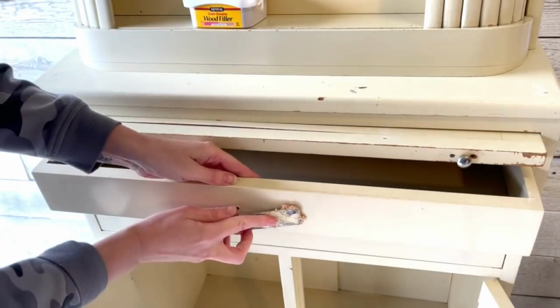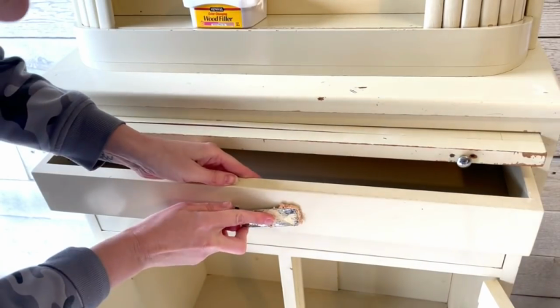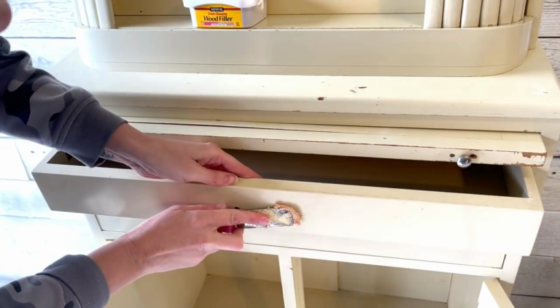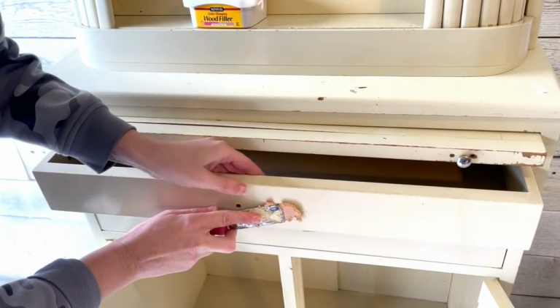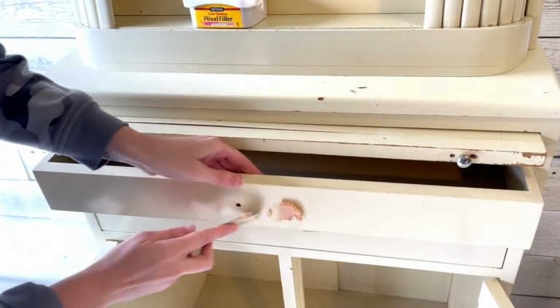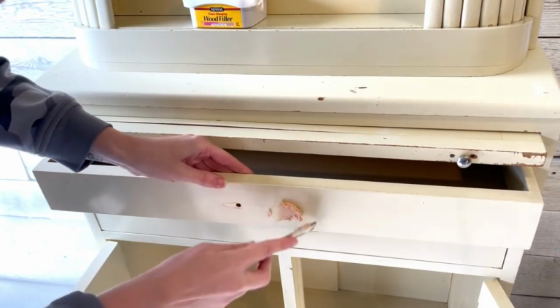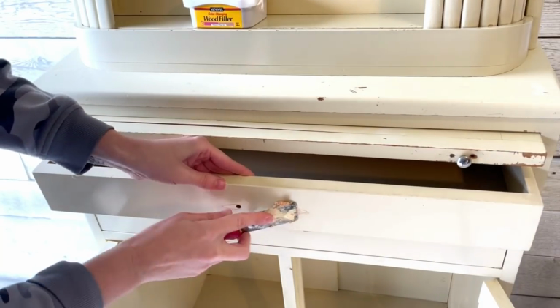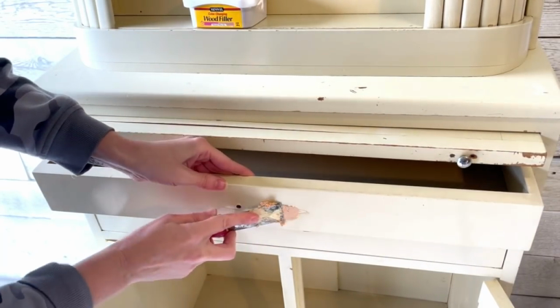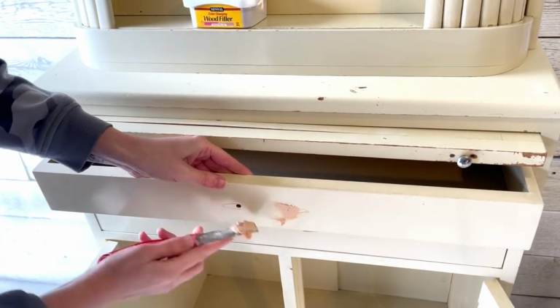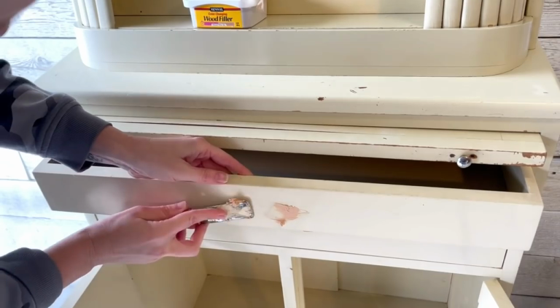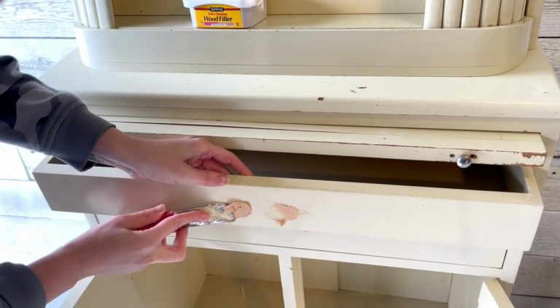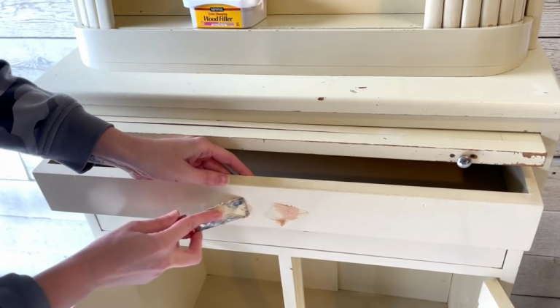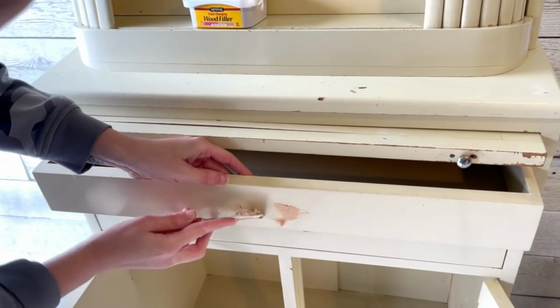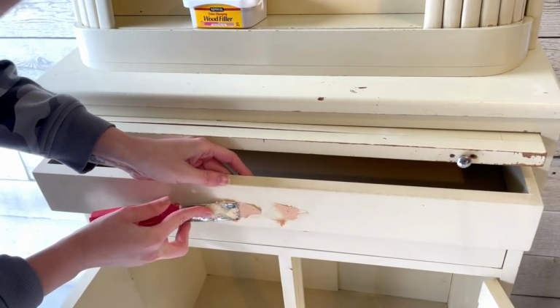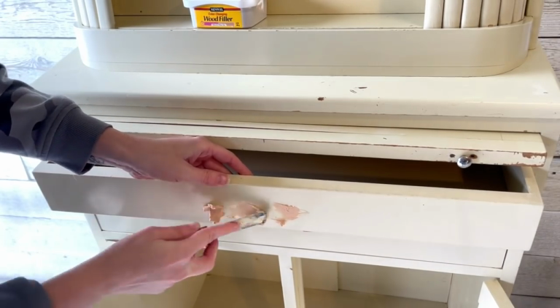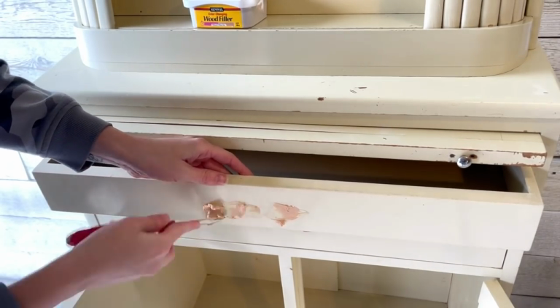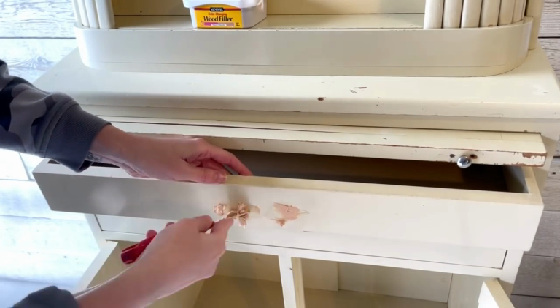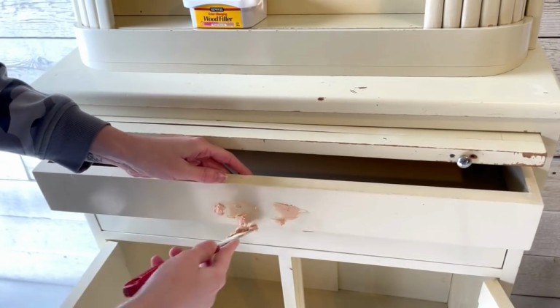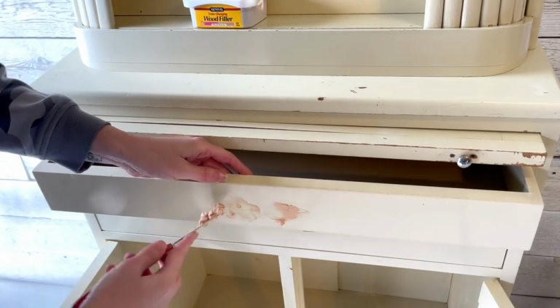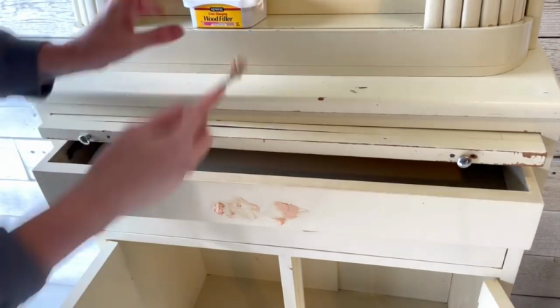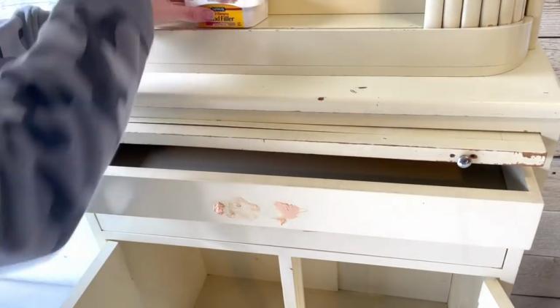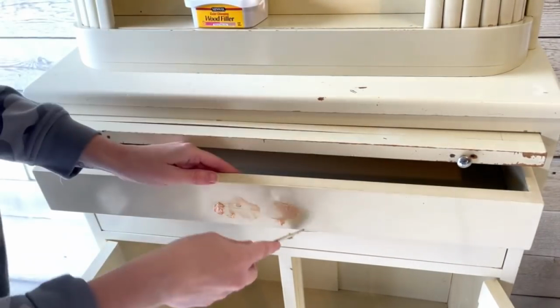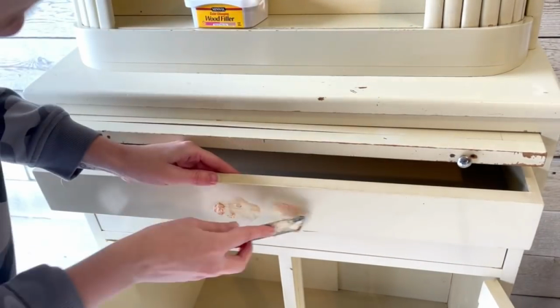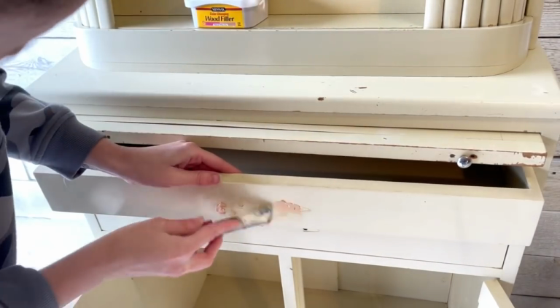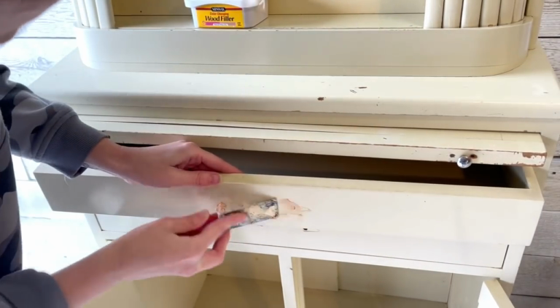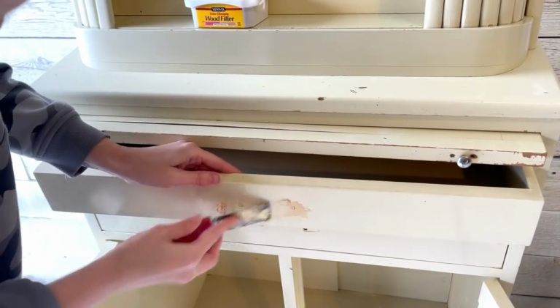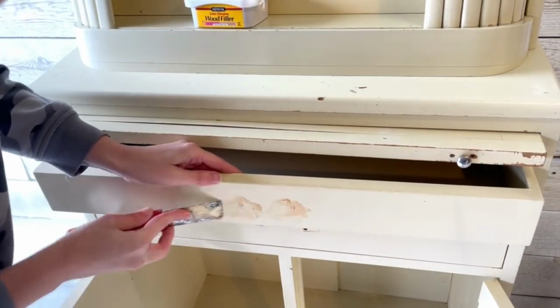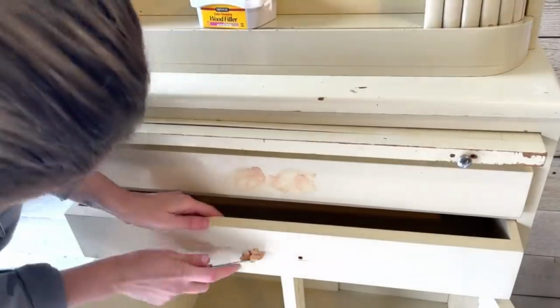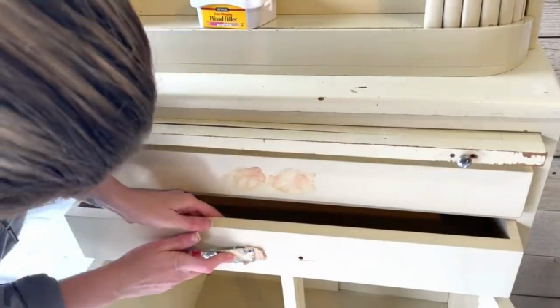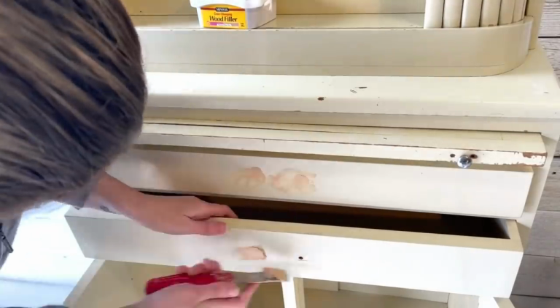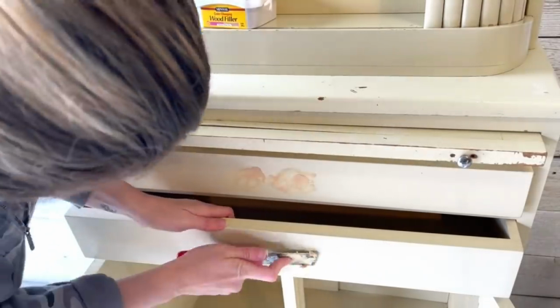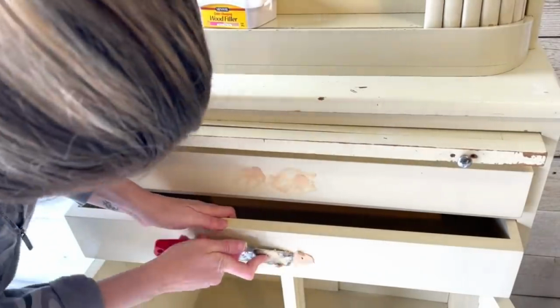I'm going for a bit of a vintage 1970s look on this piece, so we'll require all new hardware. I've got to patch all of the old hardware holes in preparation for this.